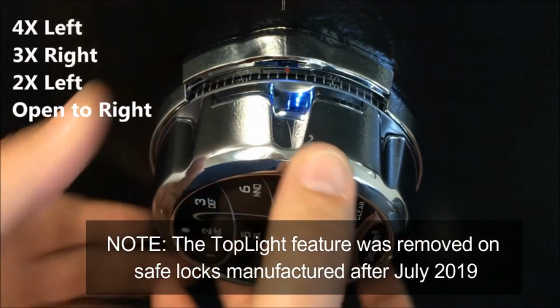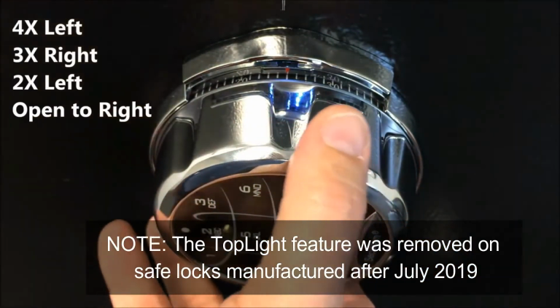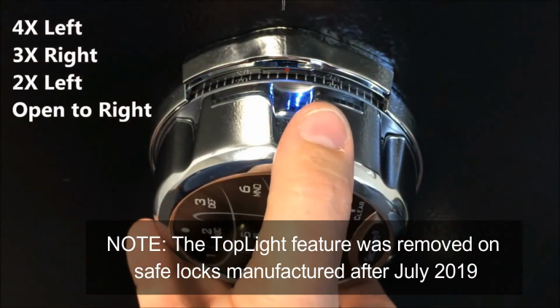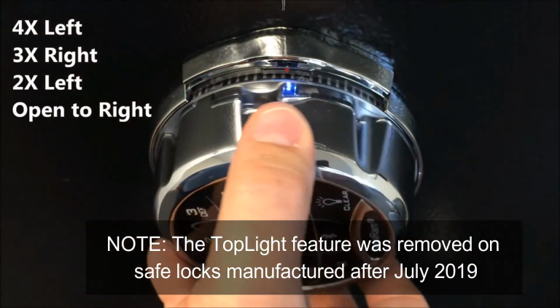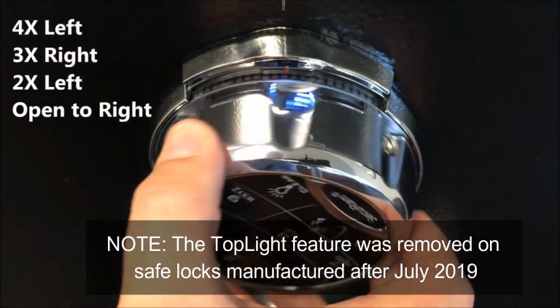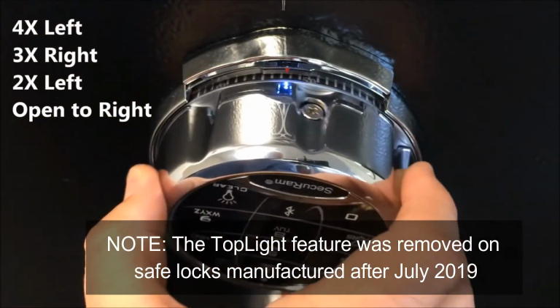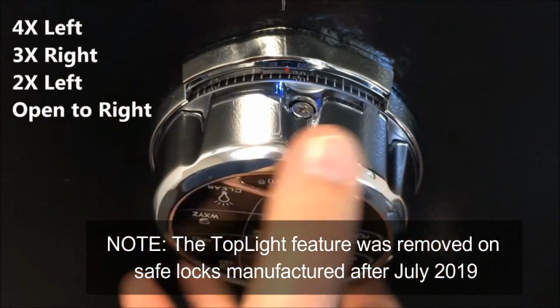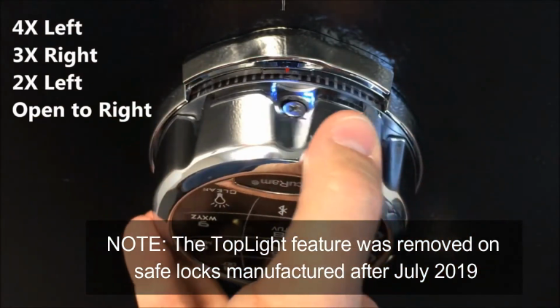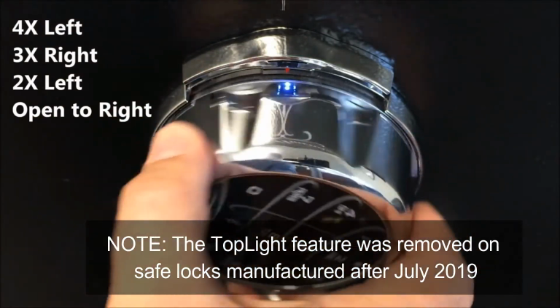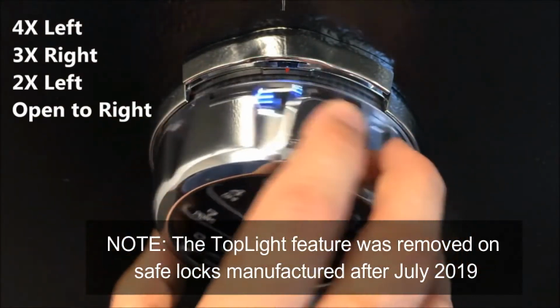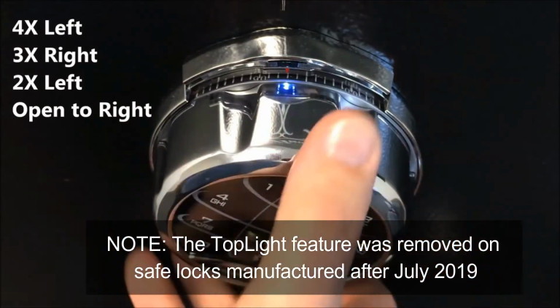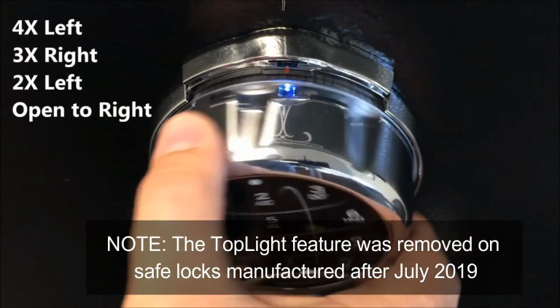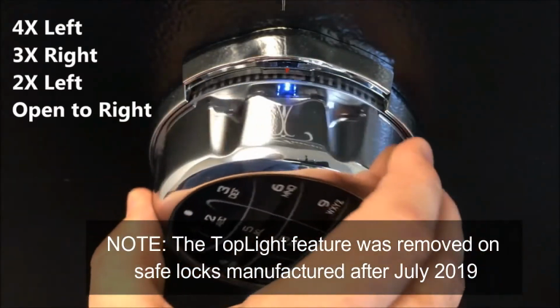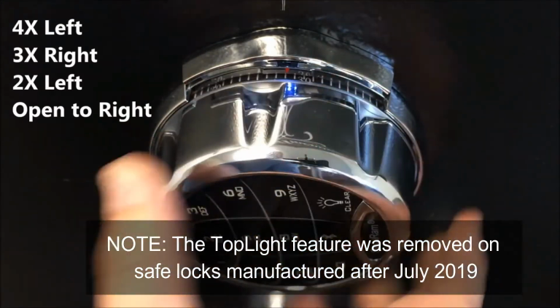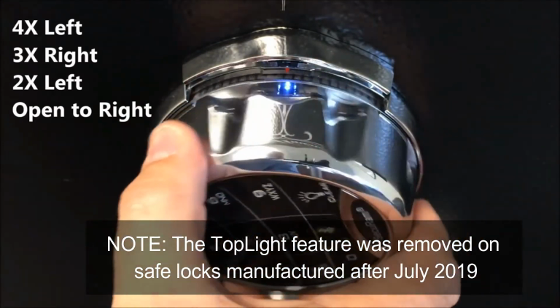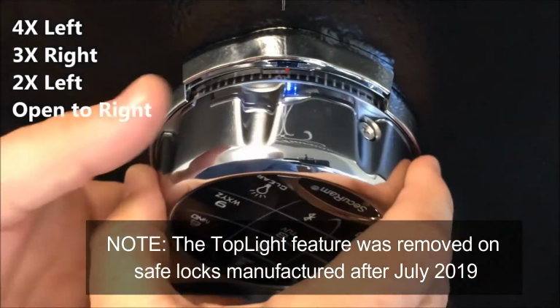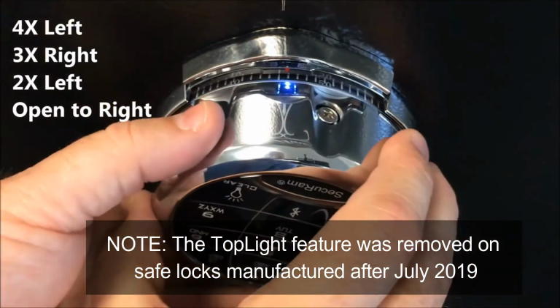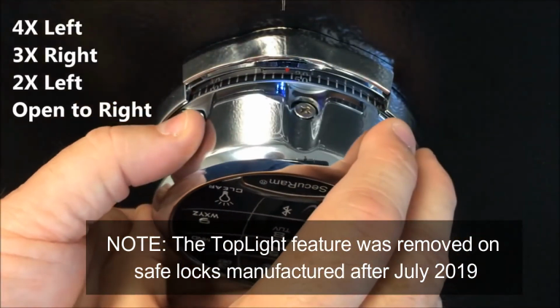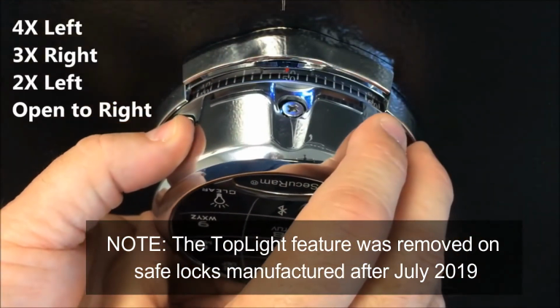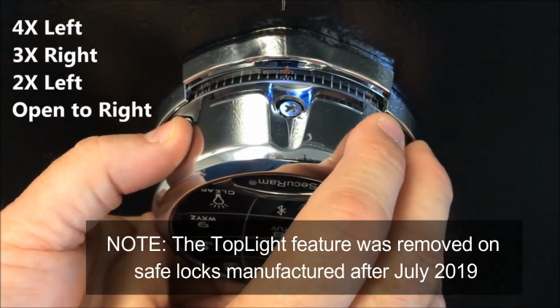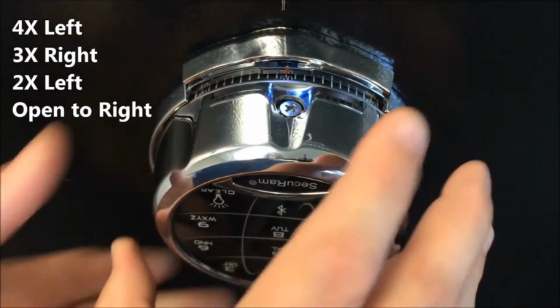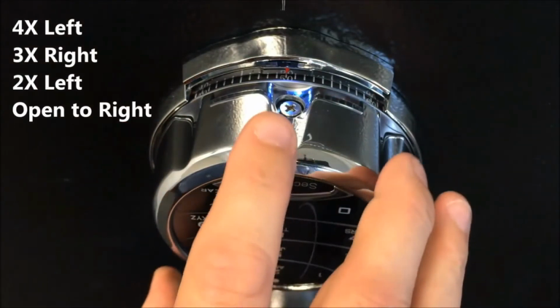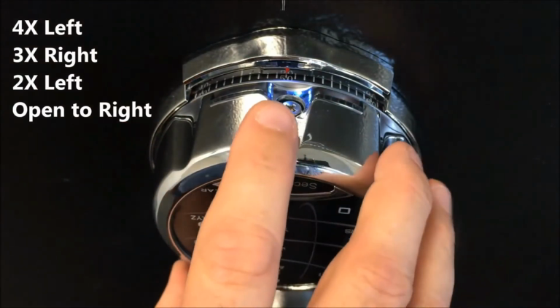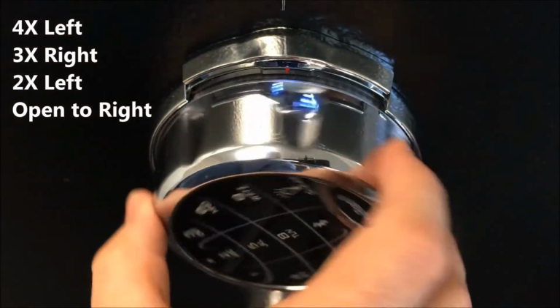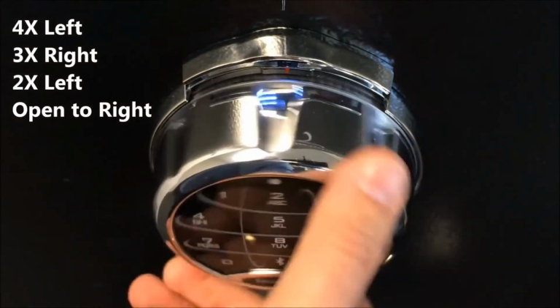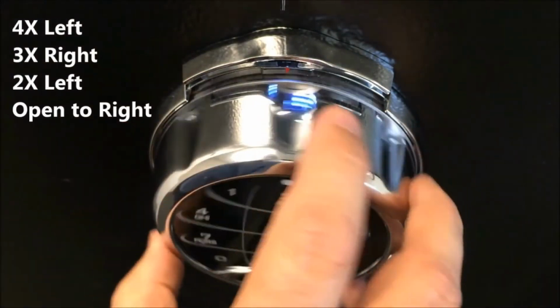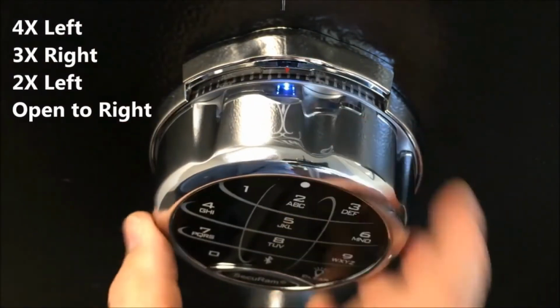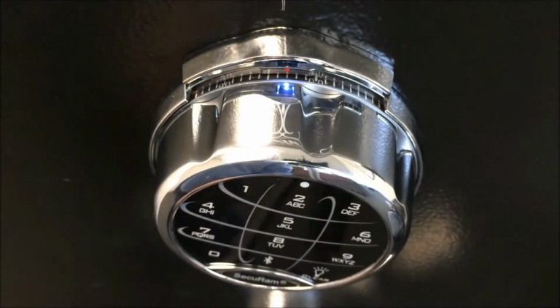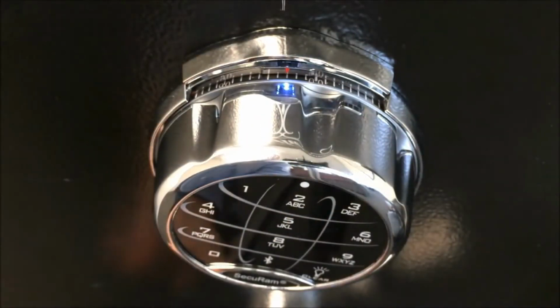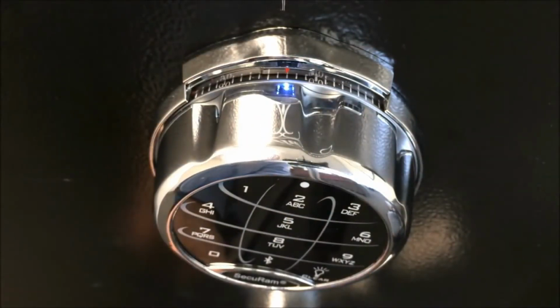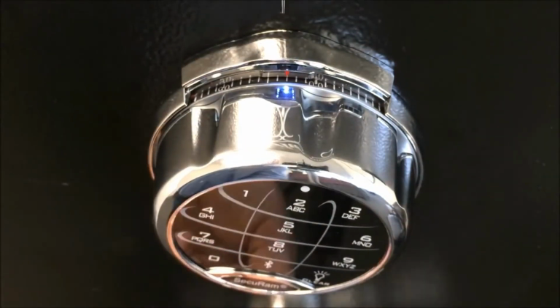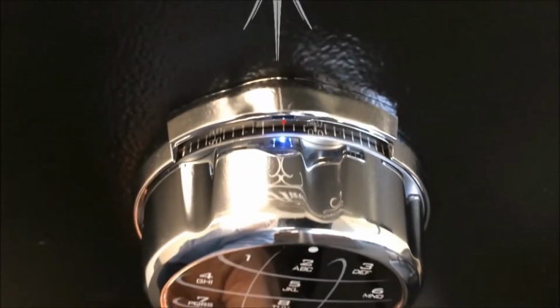Now I go back to the right to fifty on the second time that I see it. Then I simply rotate the dial to the right until it stops, and now I can open the safe.